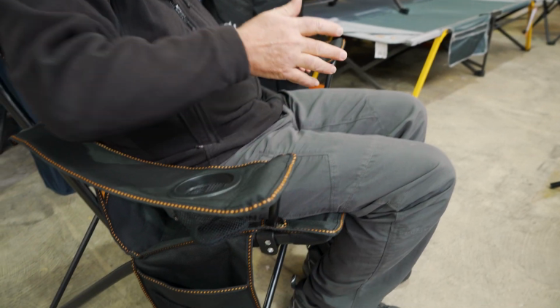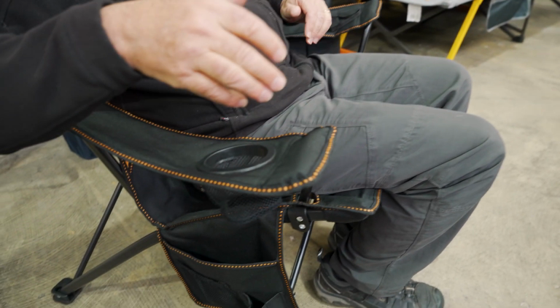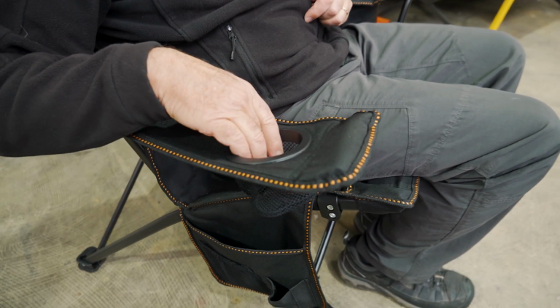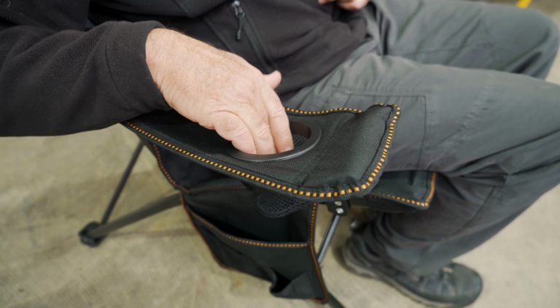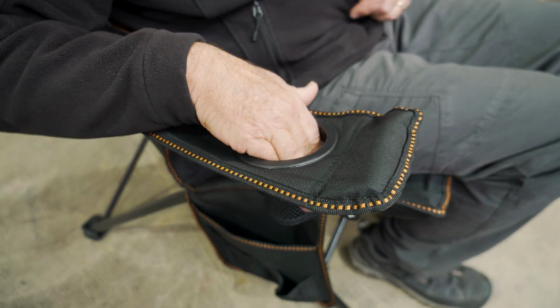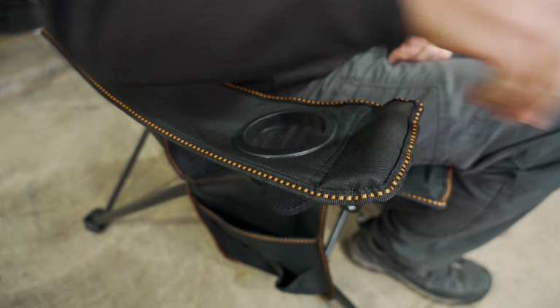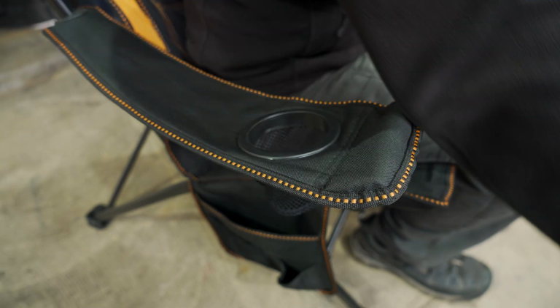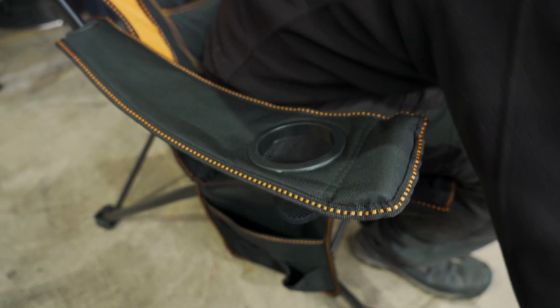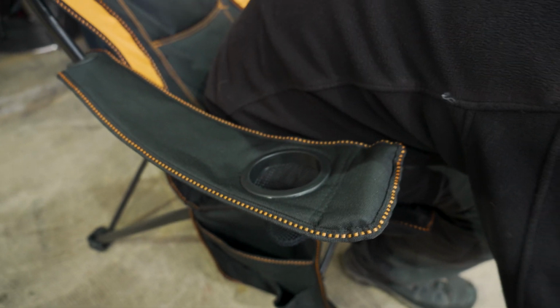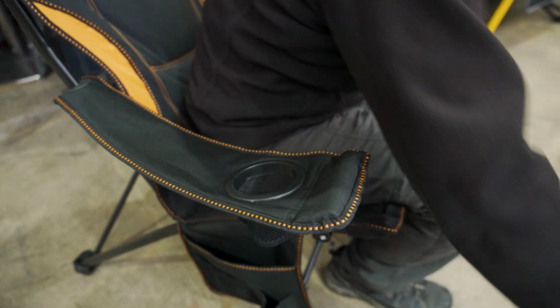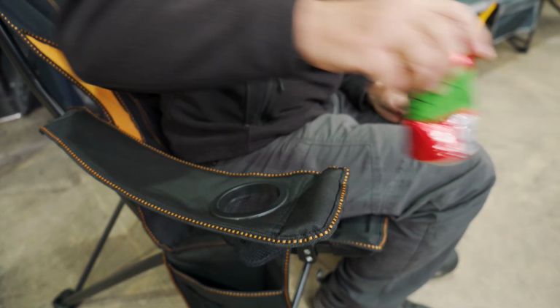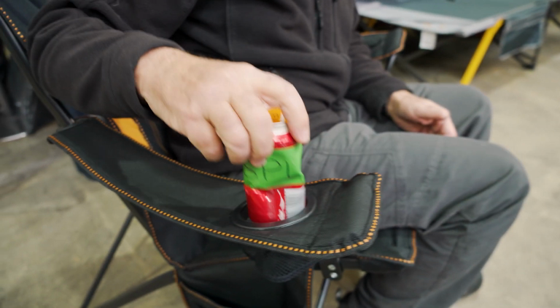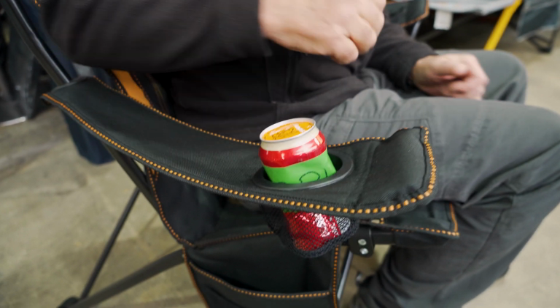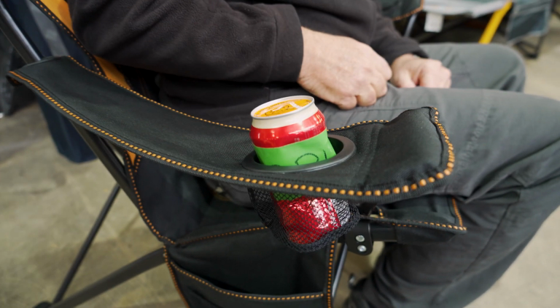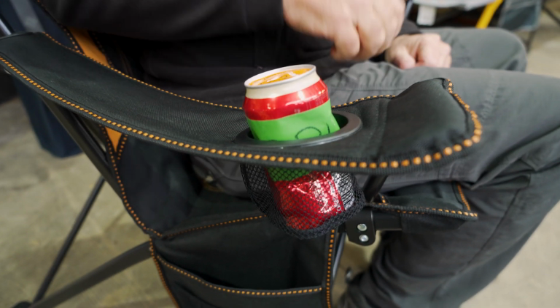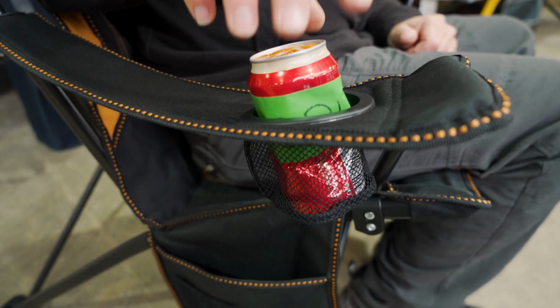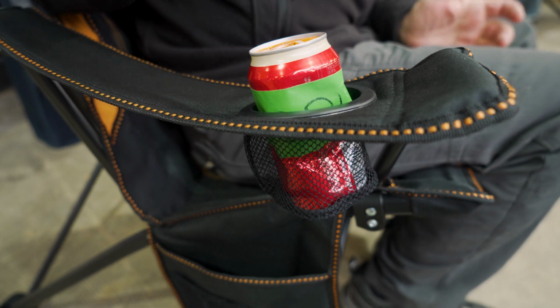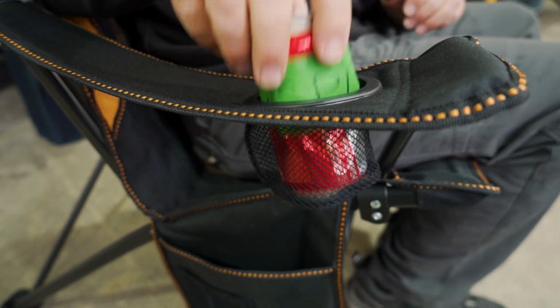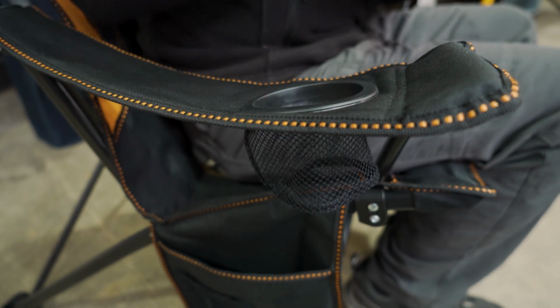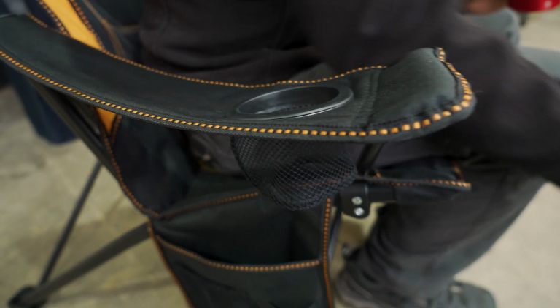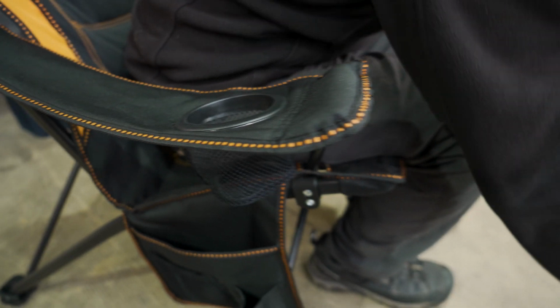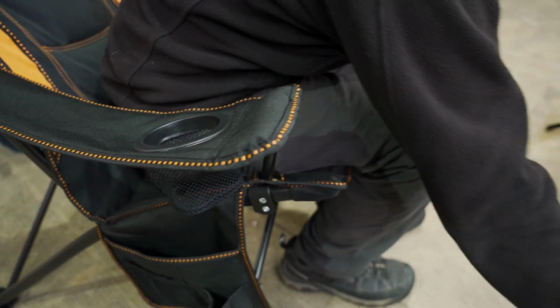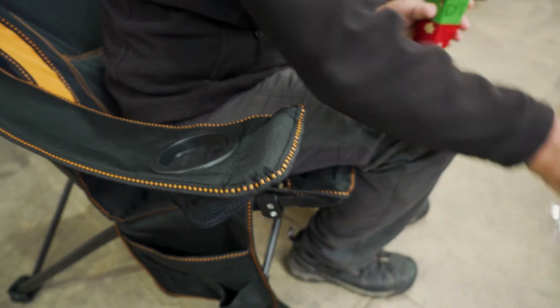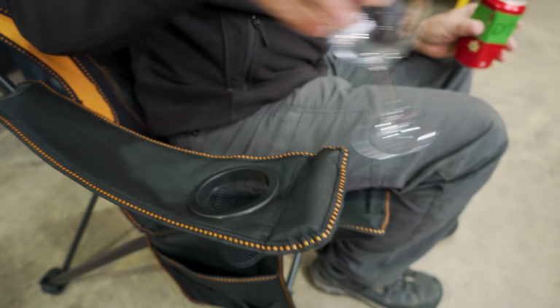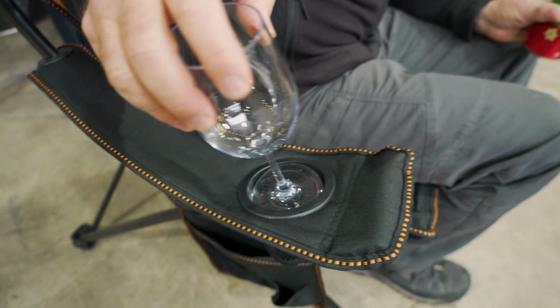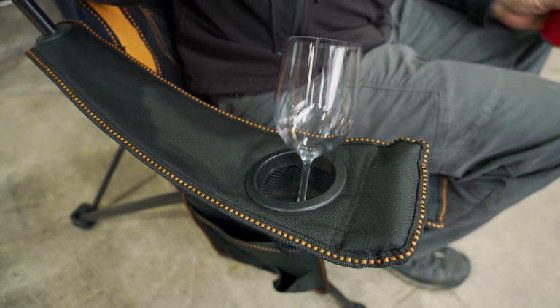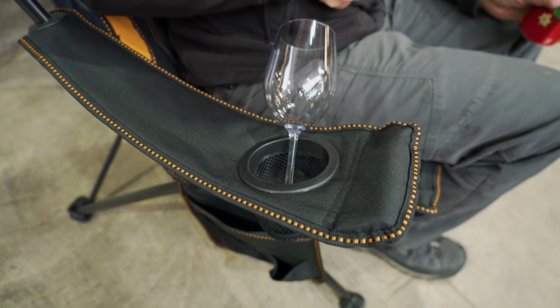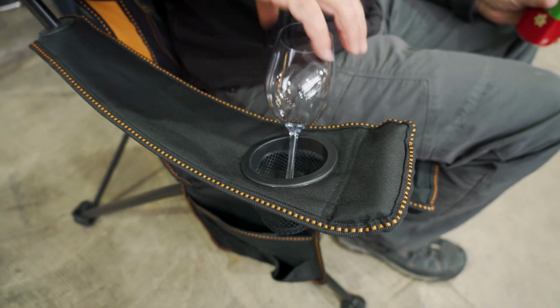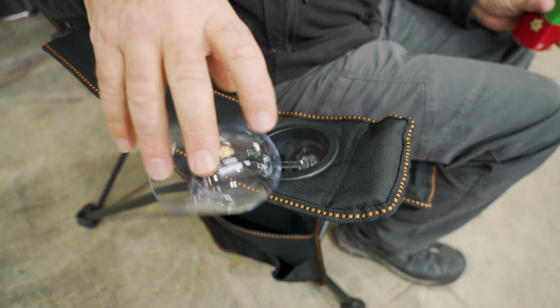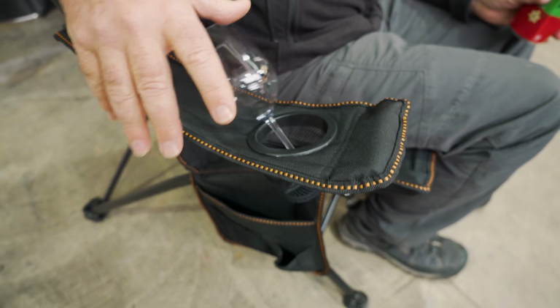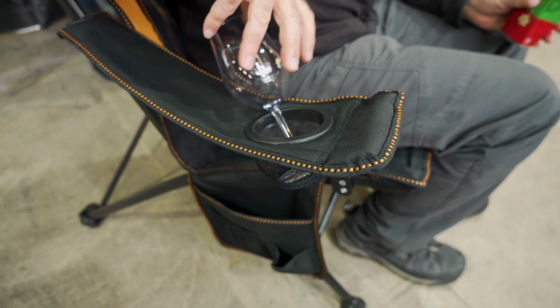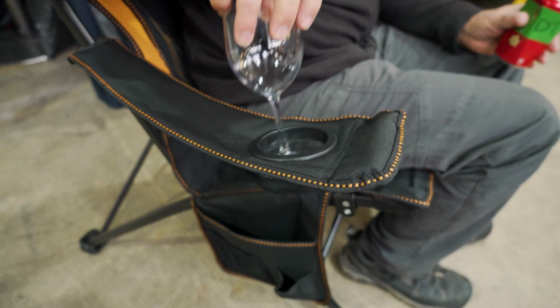On this side, you've got a drink holder. It's quite nice for a can of drink — you can pop that in there, maybe a bottle too. A glass of wine, not so good, because if you put that in there the first thing it does is fall over. So, not too good for a glass of wine.